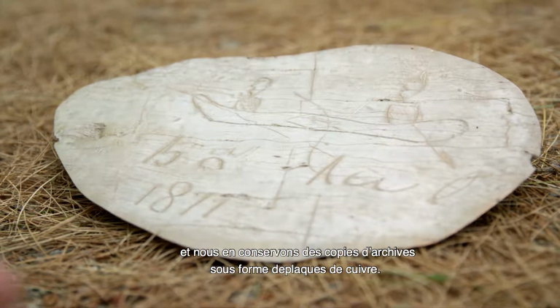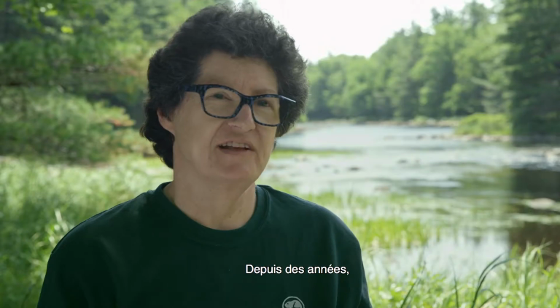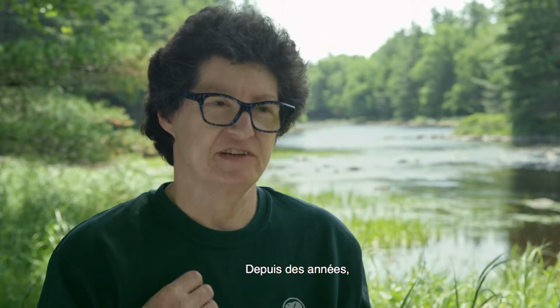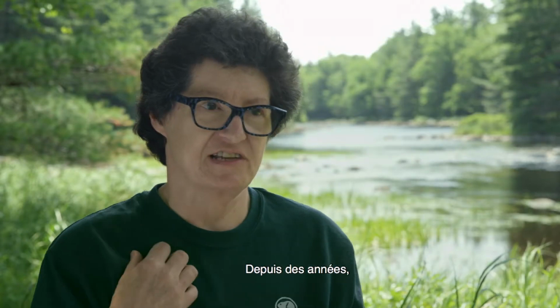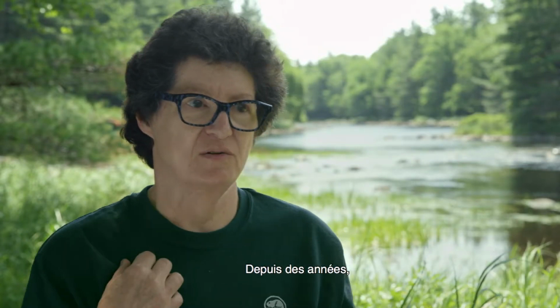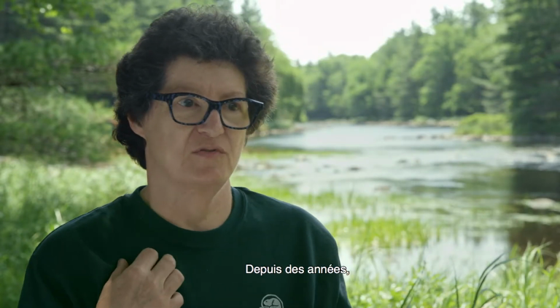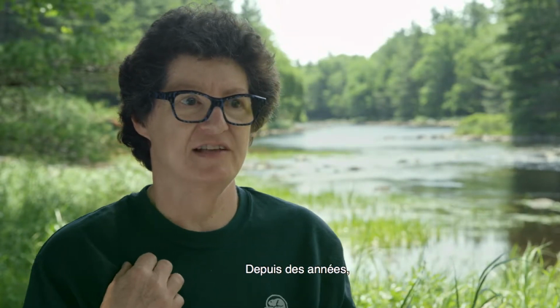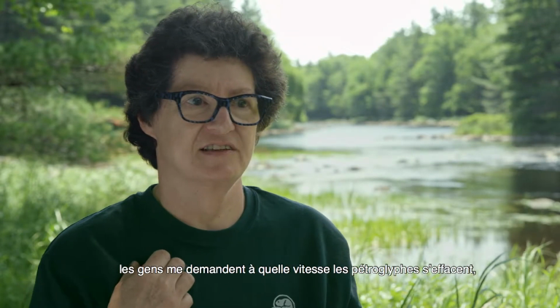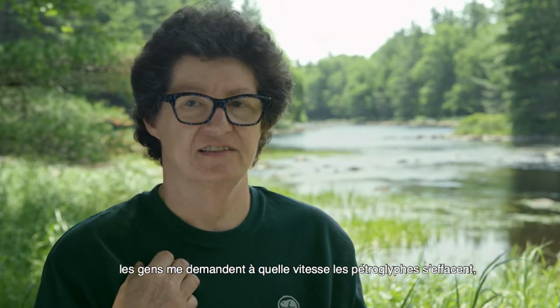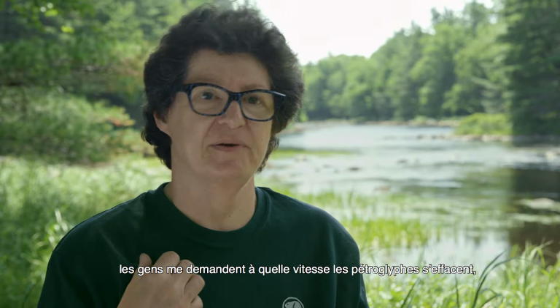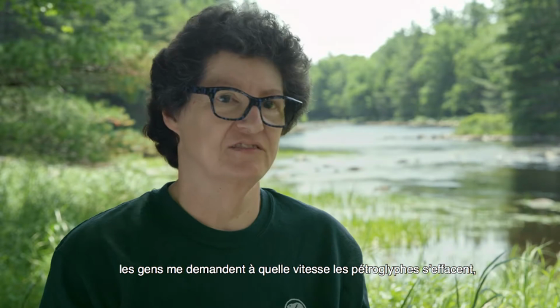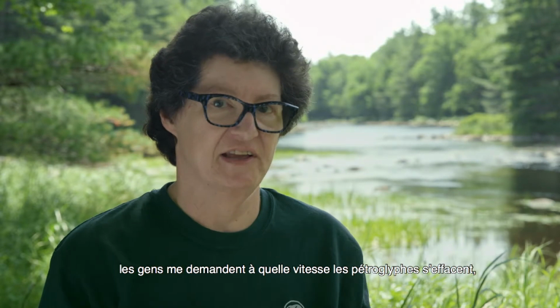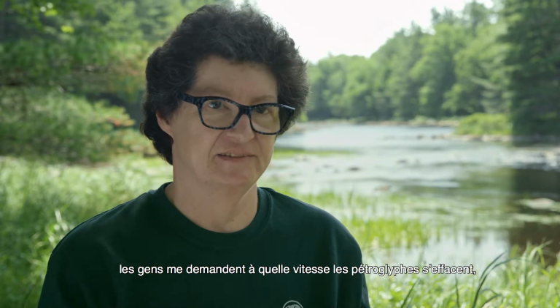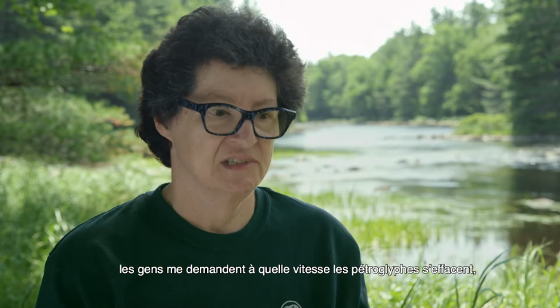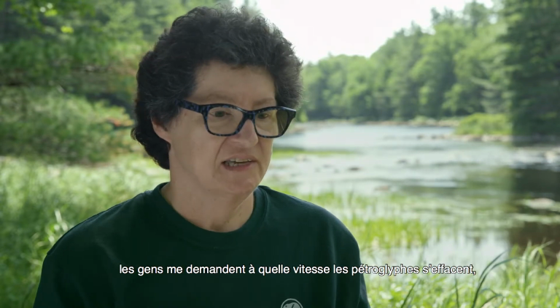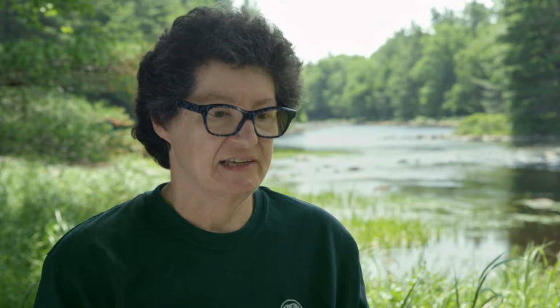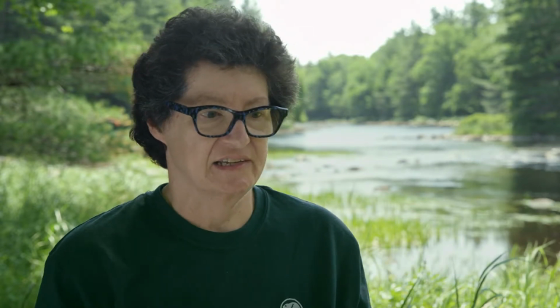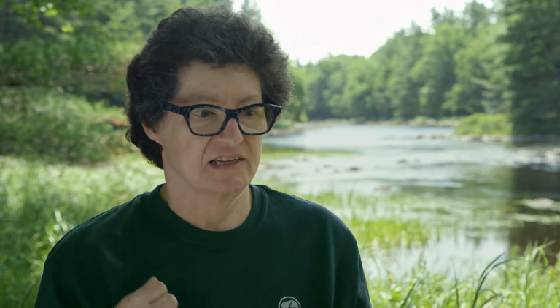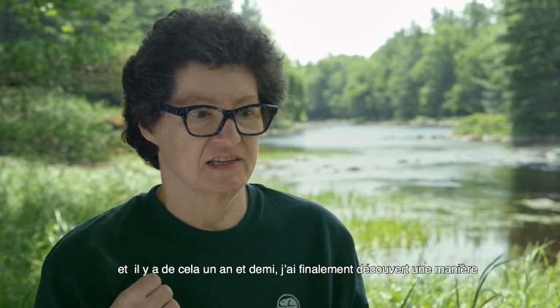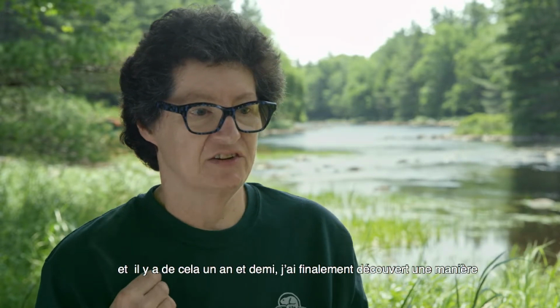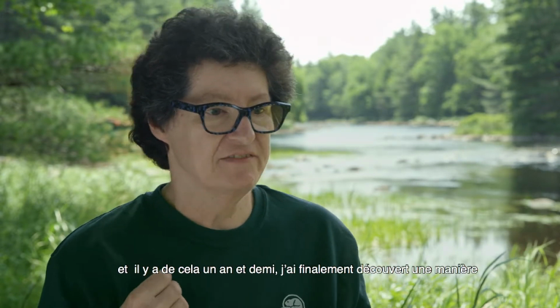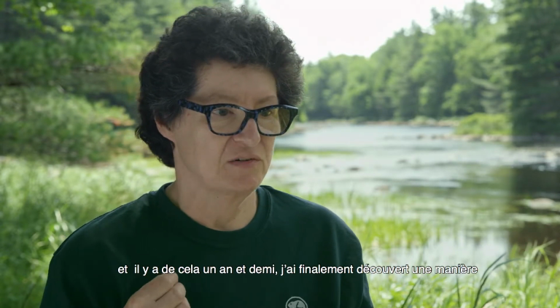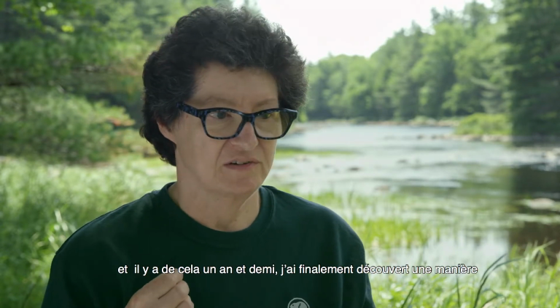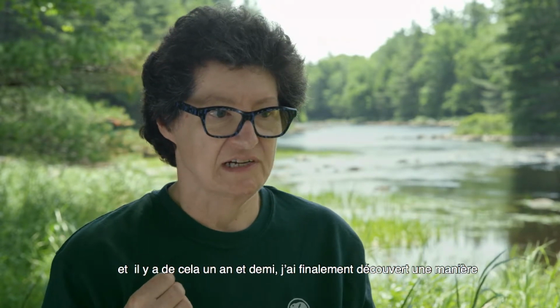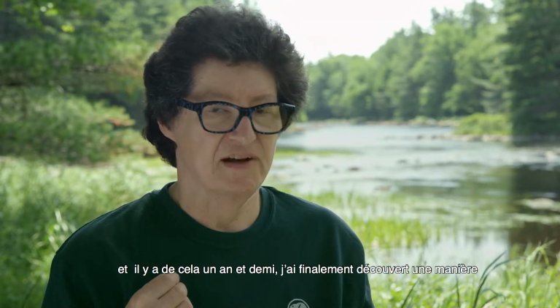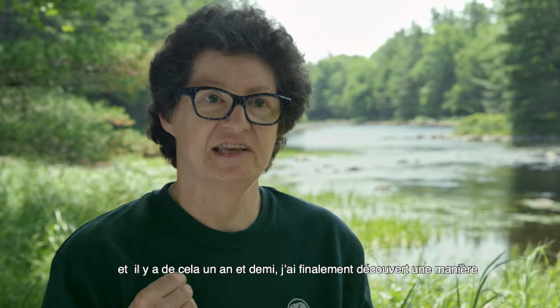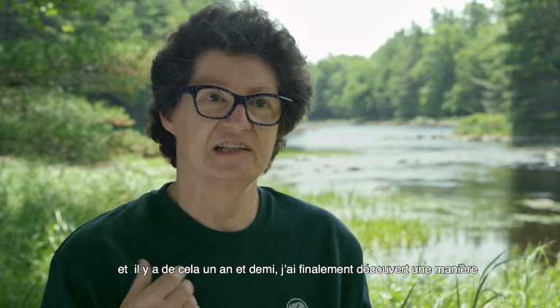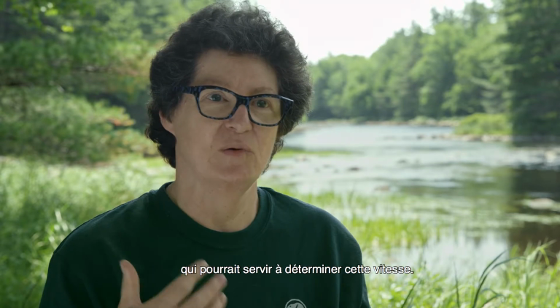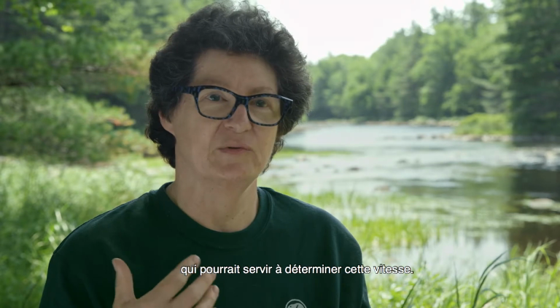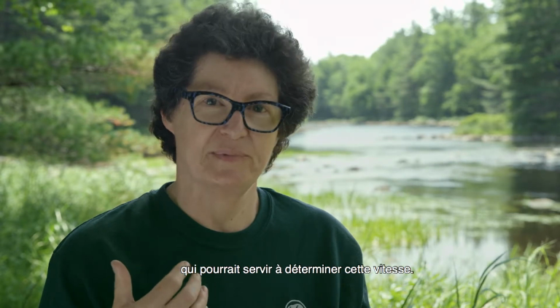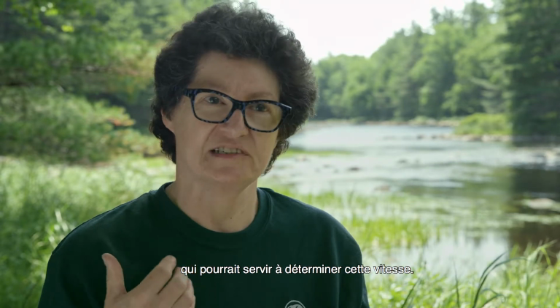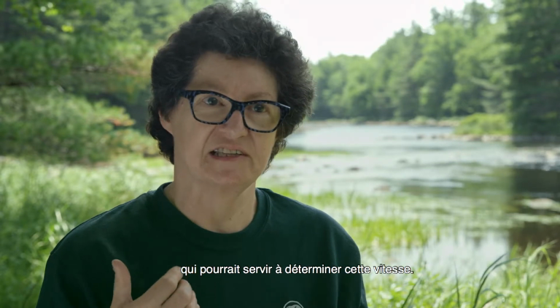People have asked me for years how fast the petroglyphs are fading. And a year and a half ago, I finally had an inkling of one way that we might be able to tell that.